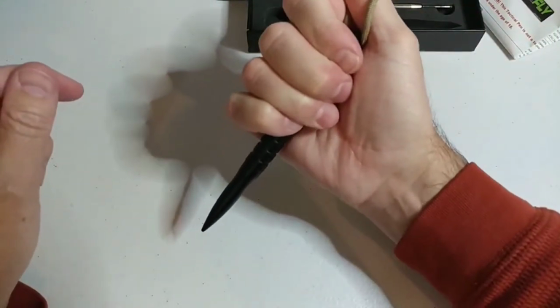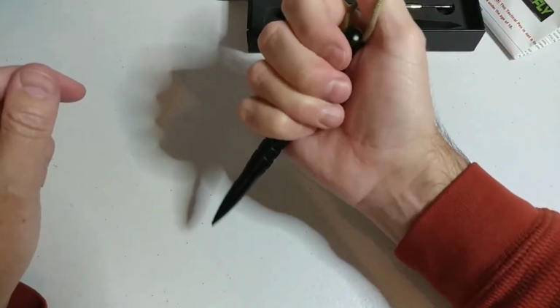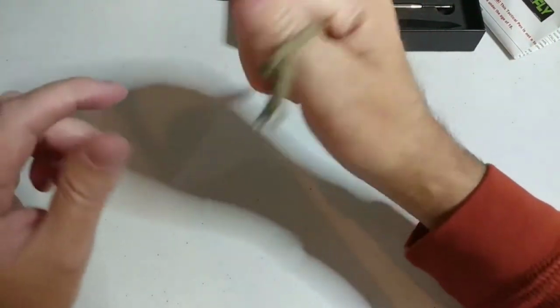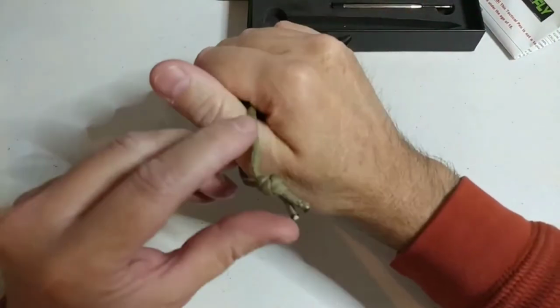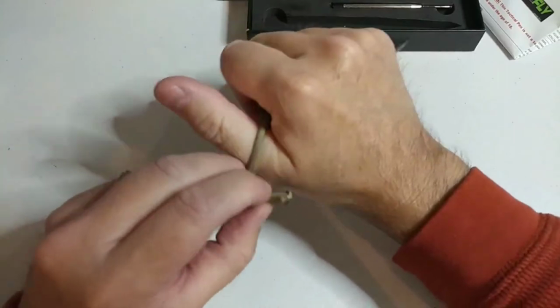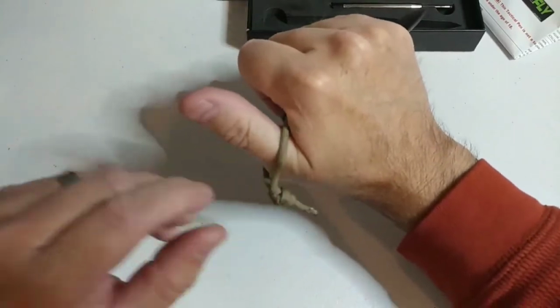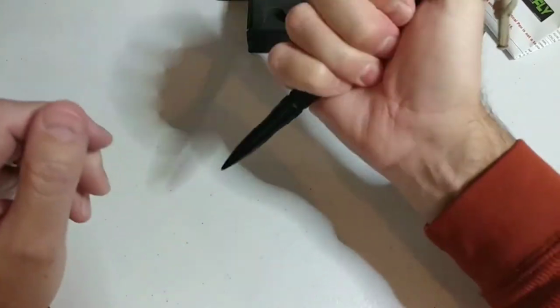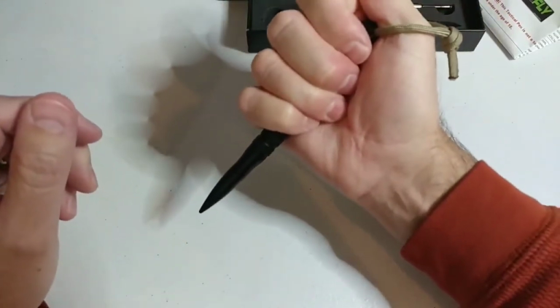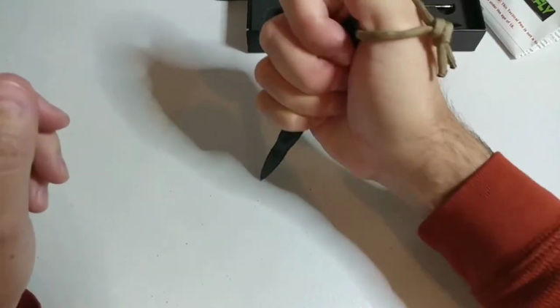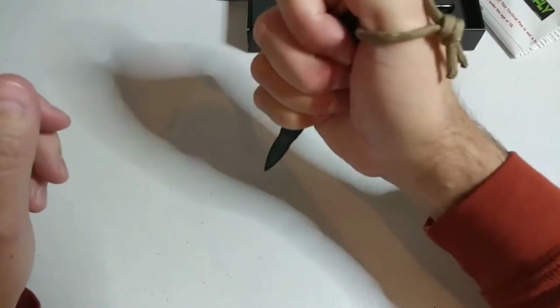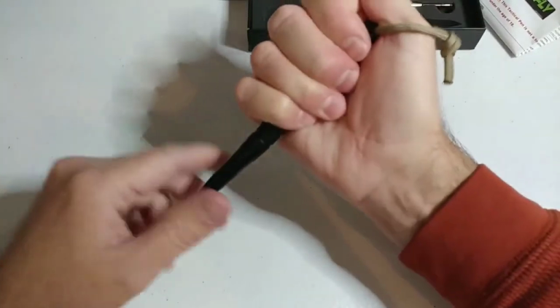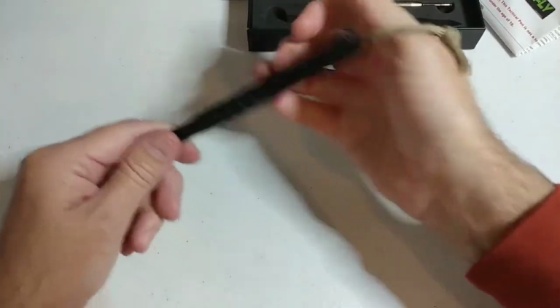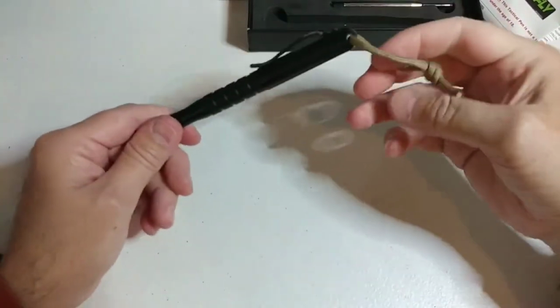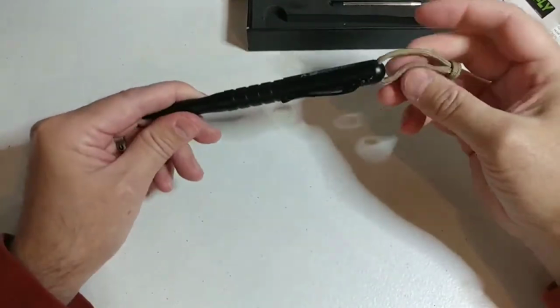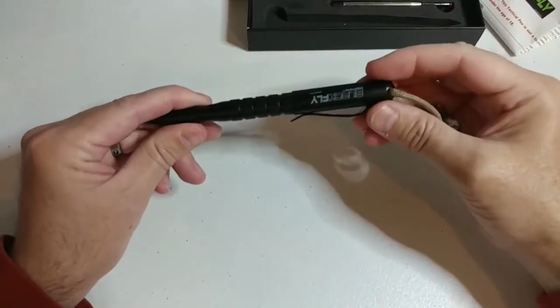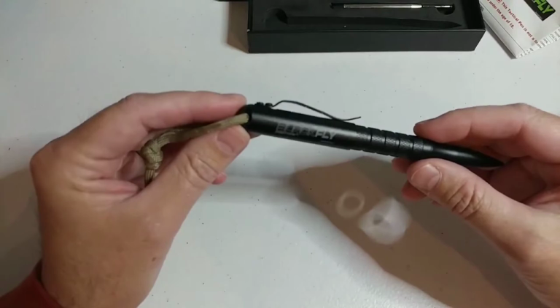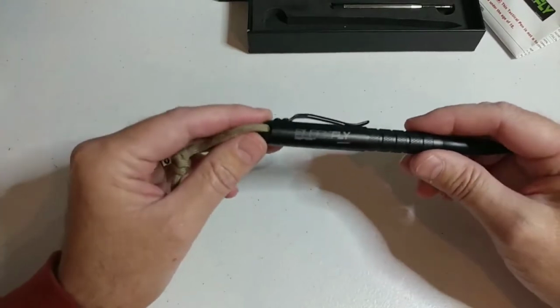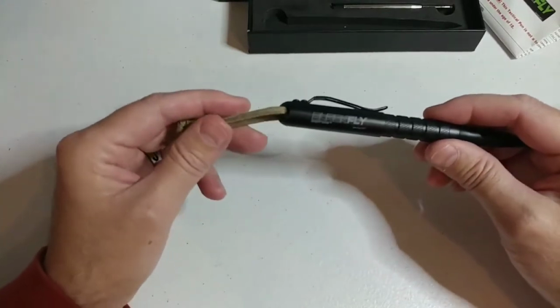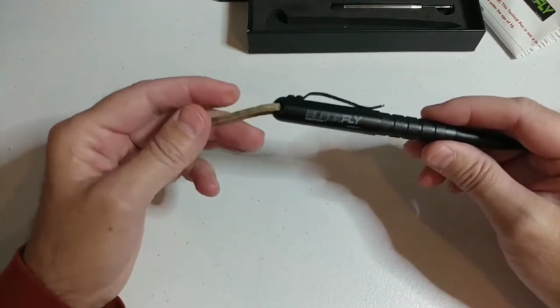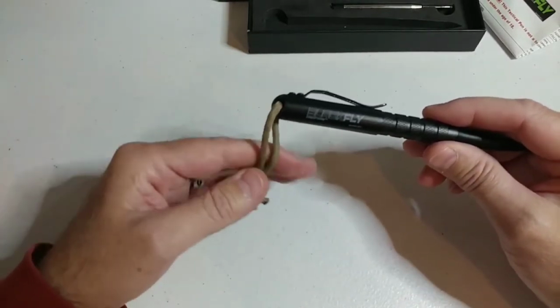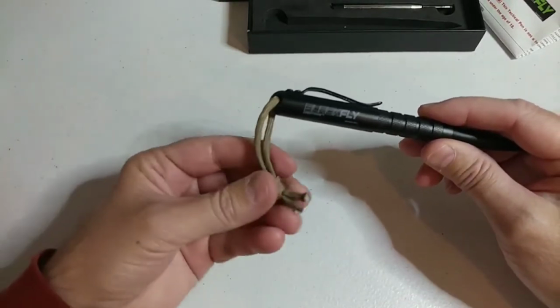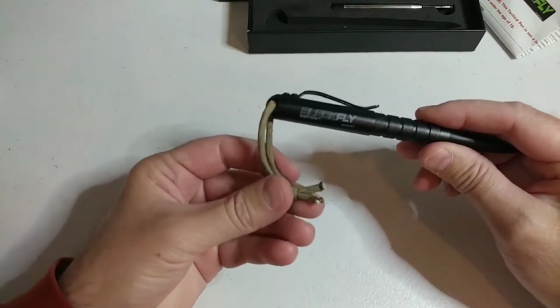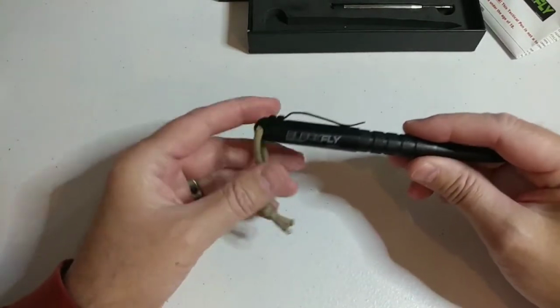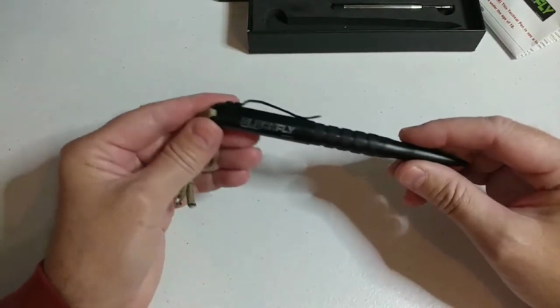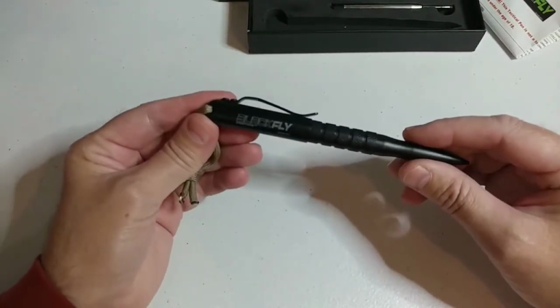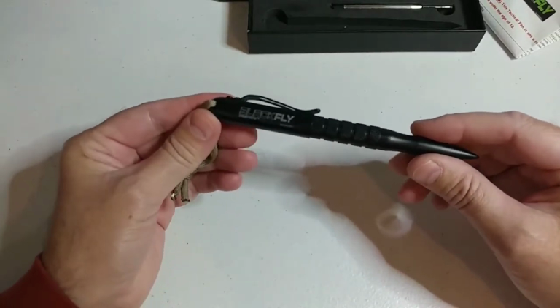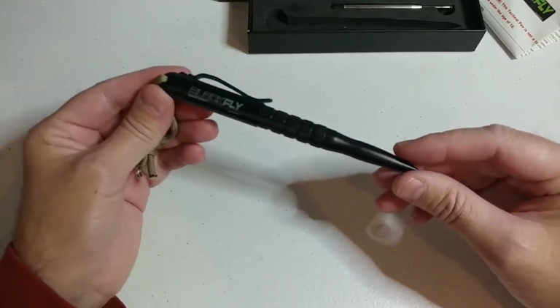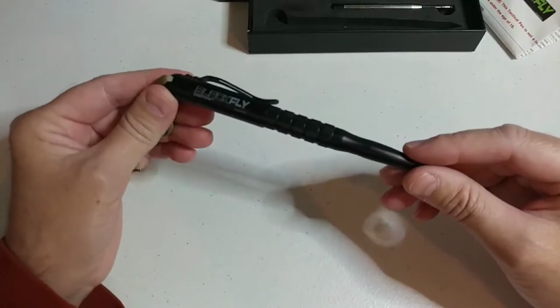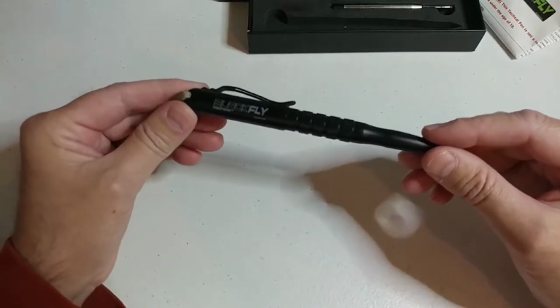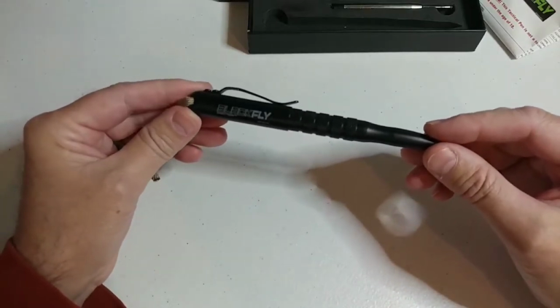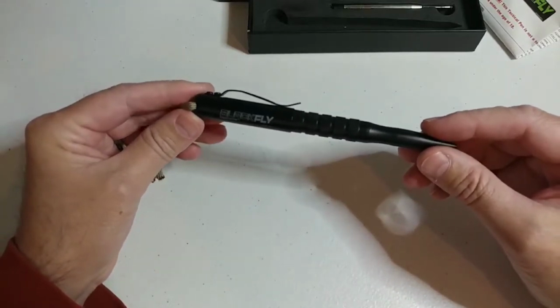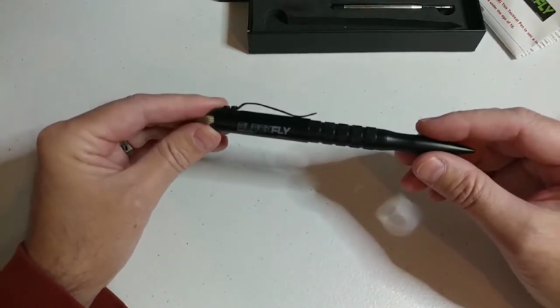And that's it, guys. Pick yourself up some 550 paracord — I'll link some down below in the description — and add it to your Blackfly tactical pen. You guys won't be disappointed.